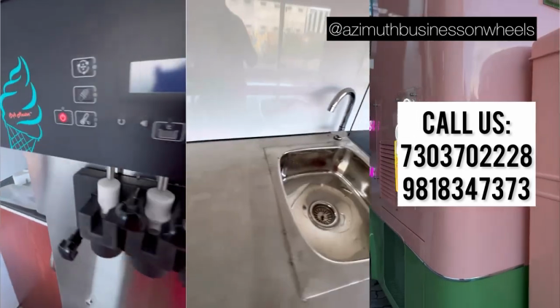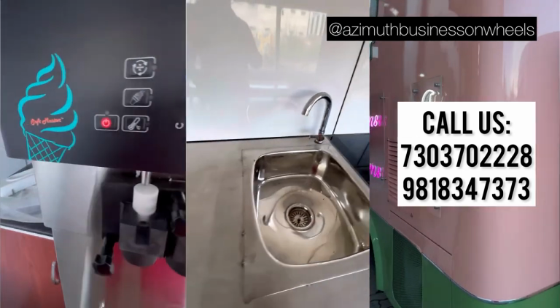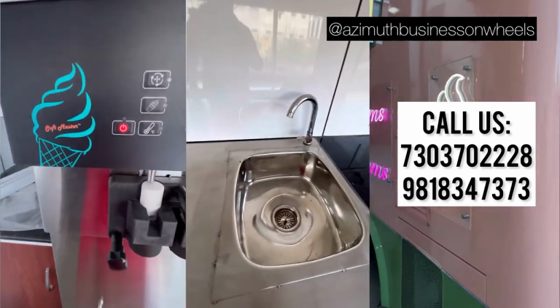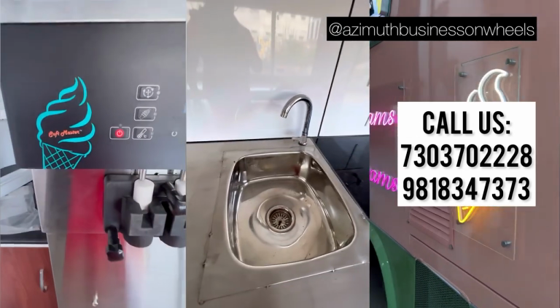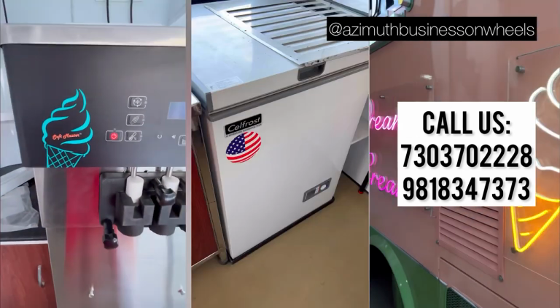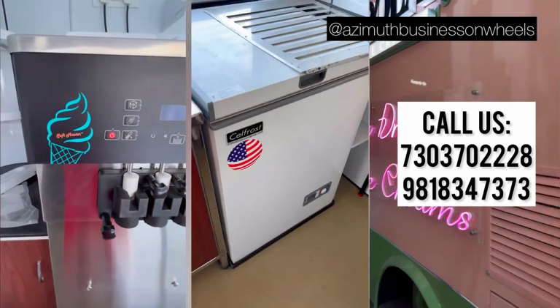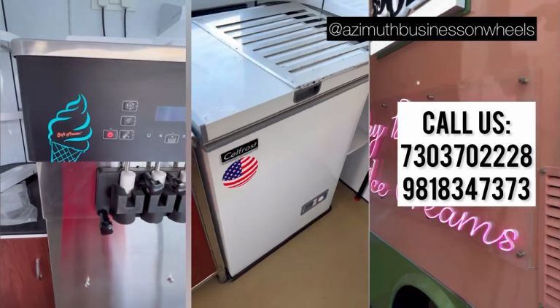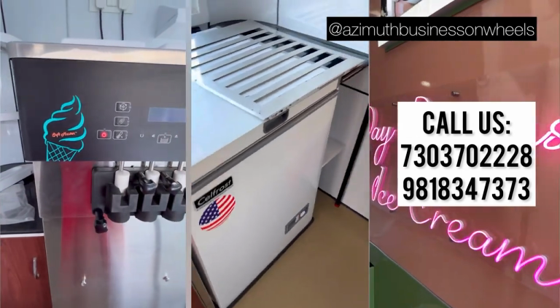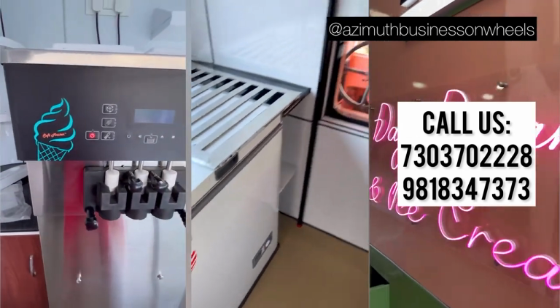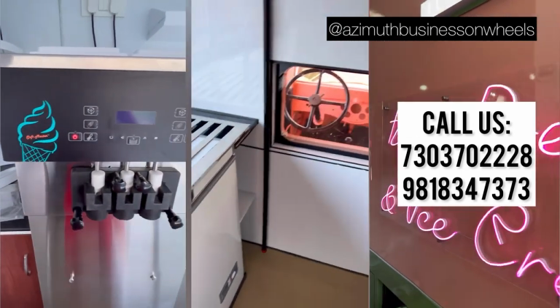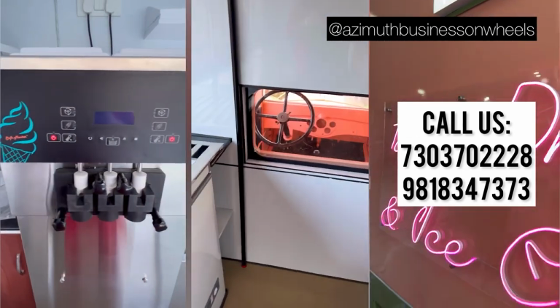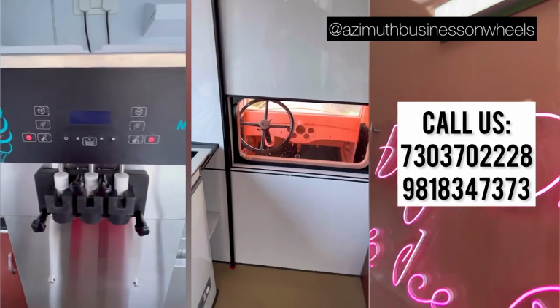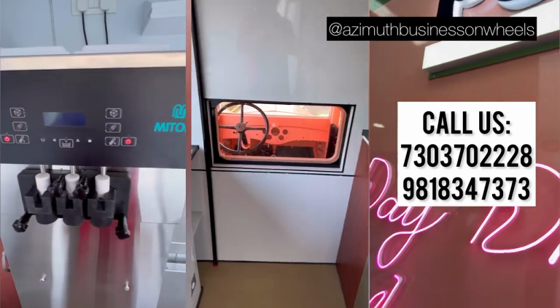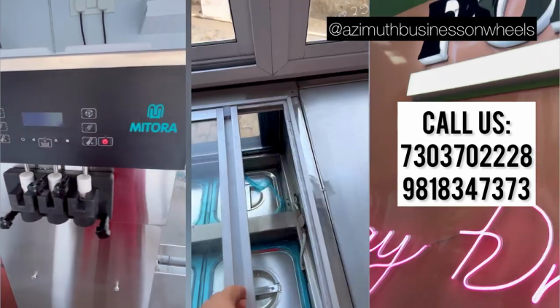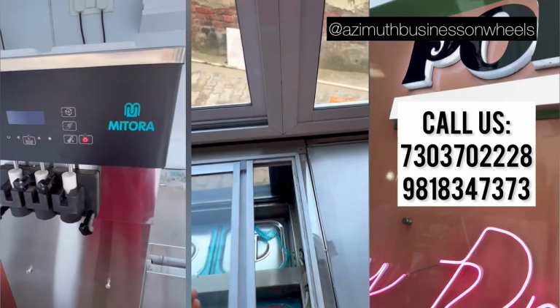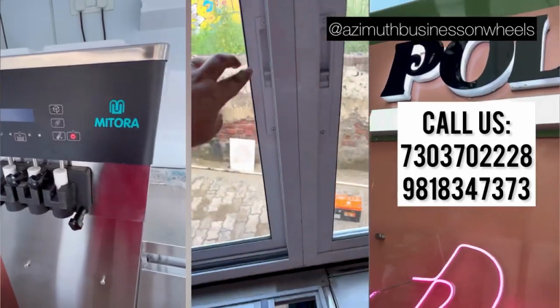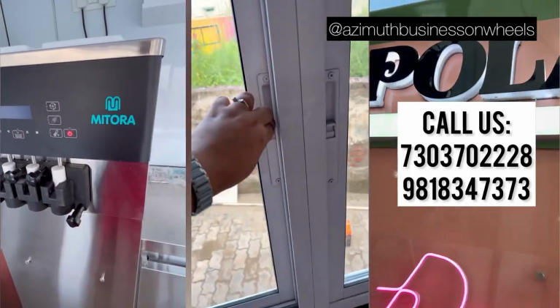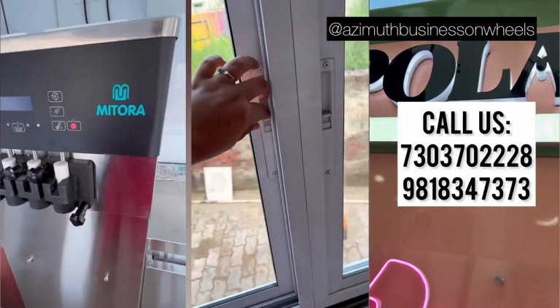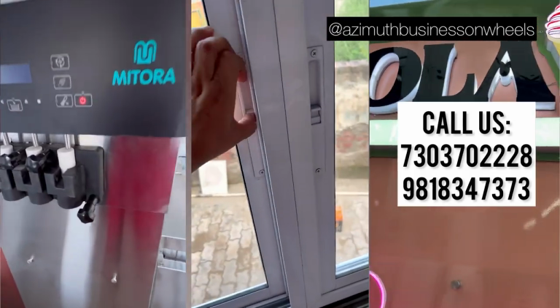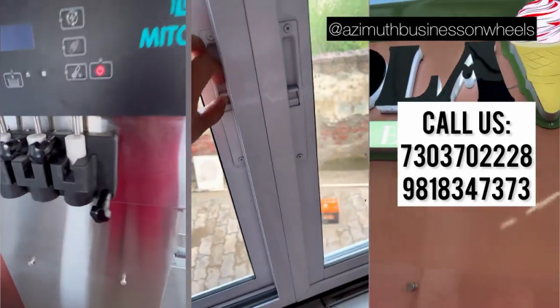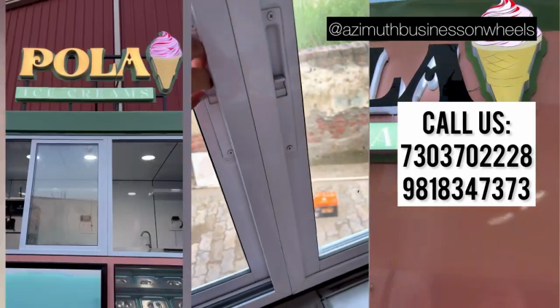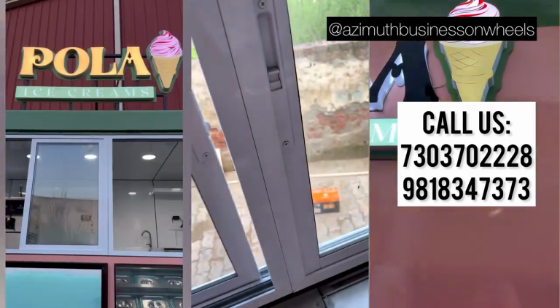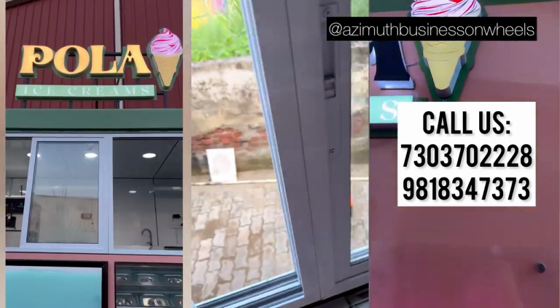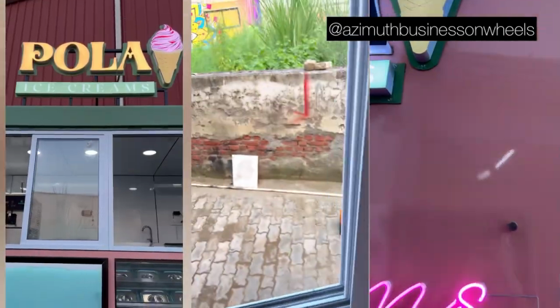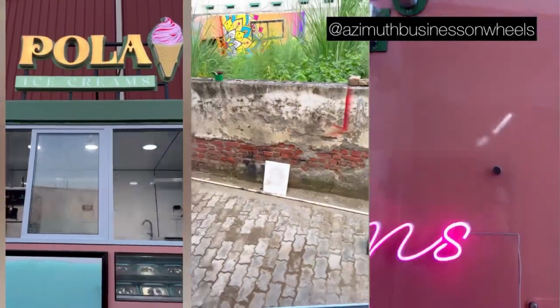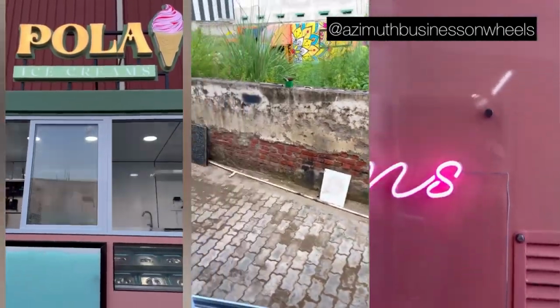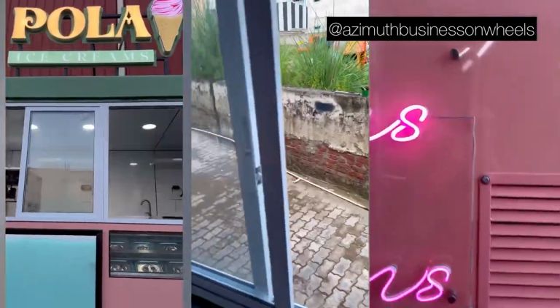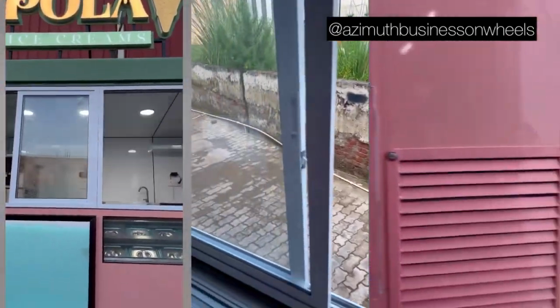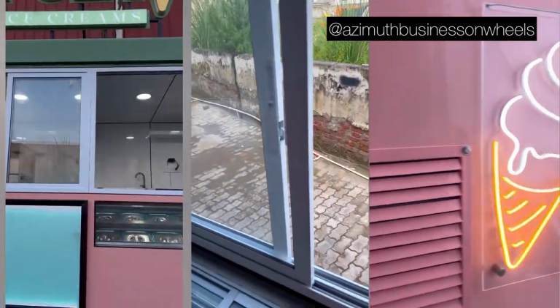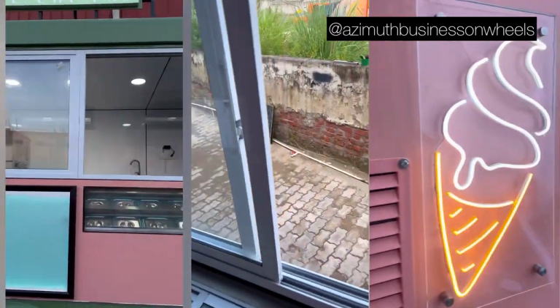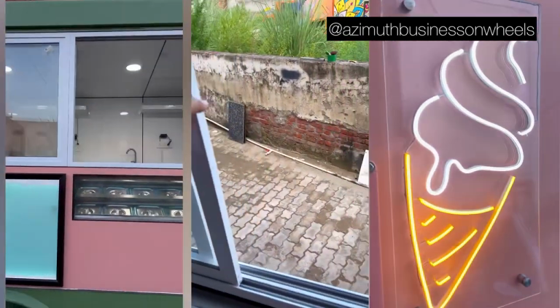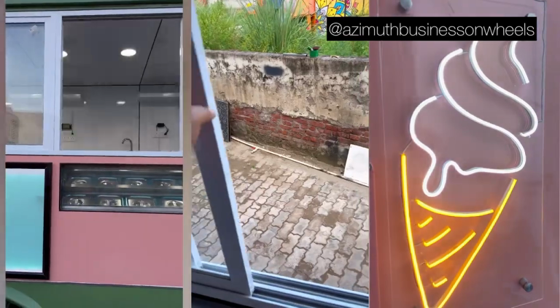There is a water sink, exhaust system, under counter refrigeration, and a chest chiller. There are slide open windows that we have given on the serving side for the ease of serving to the customers.